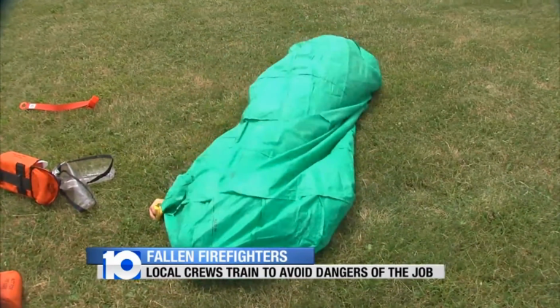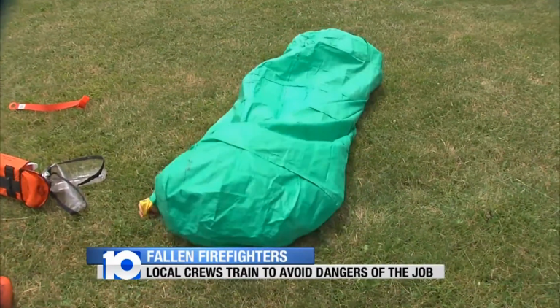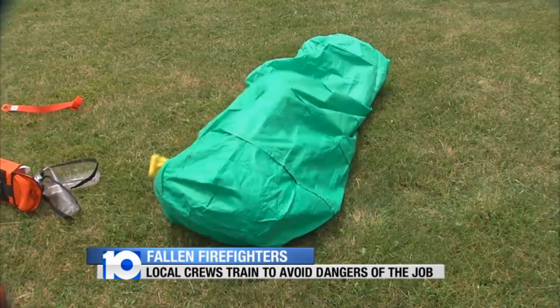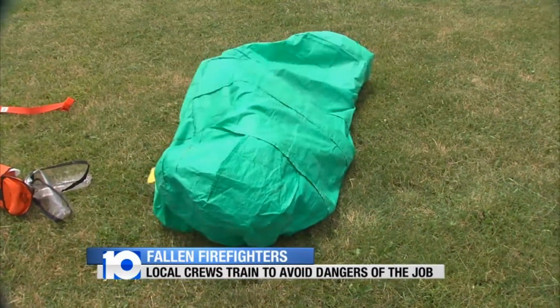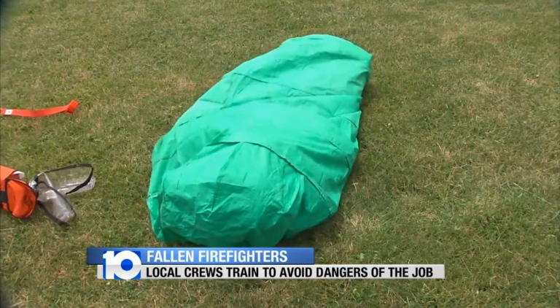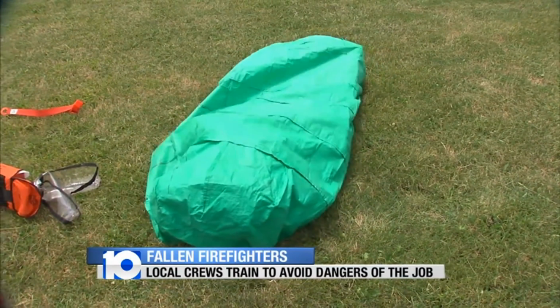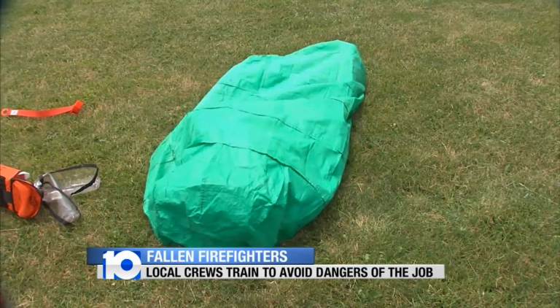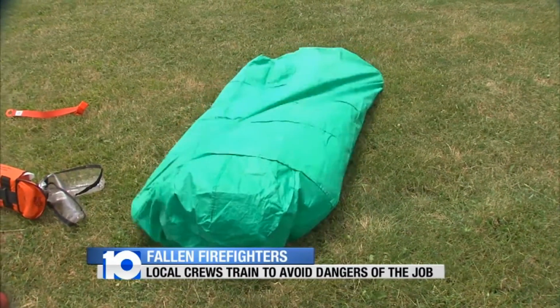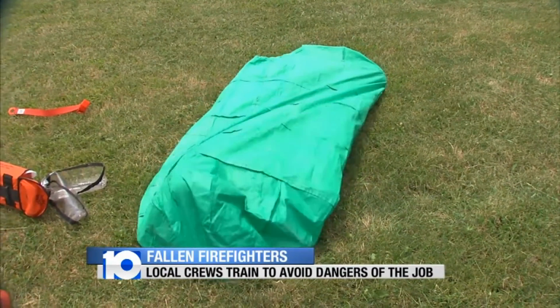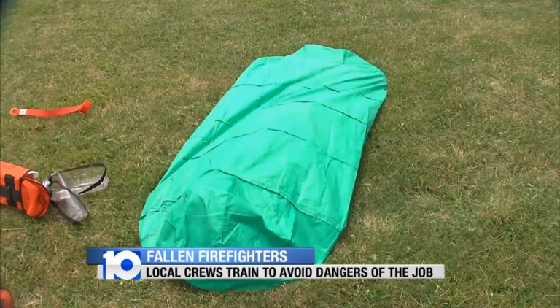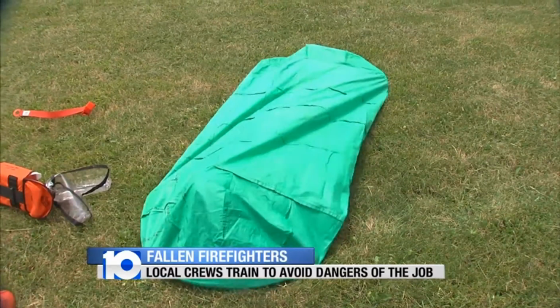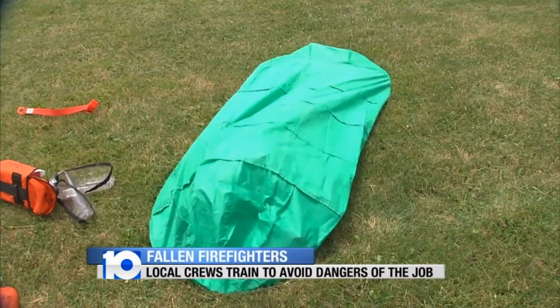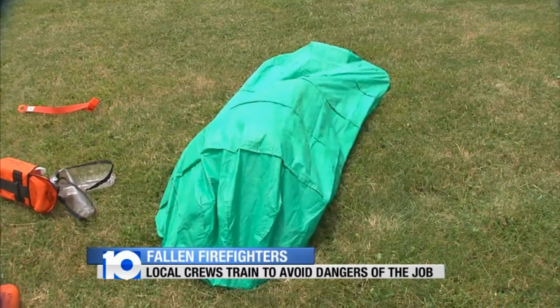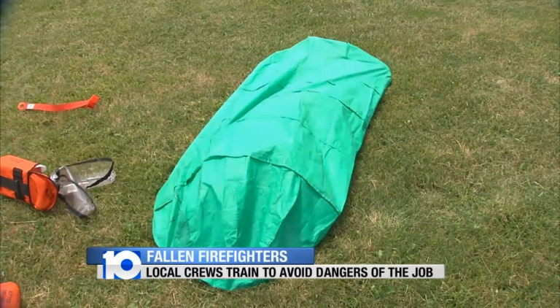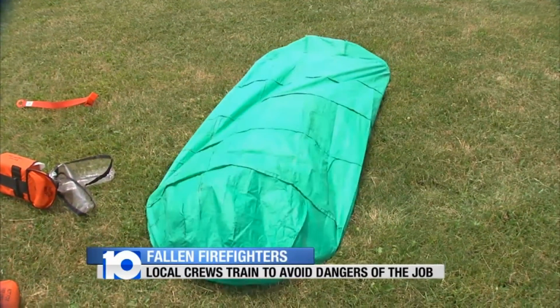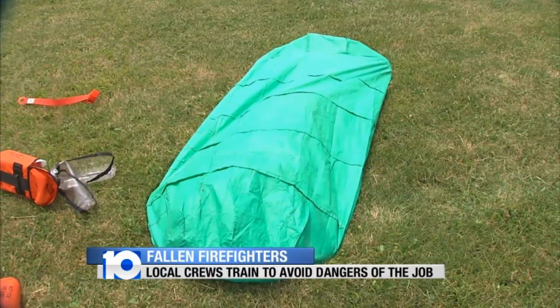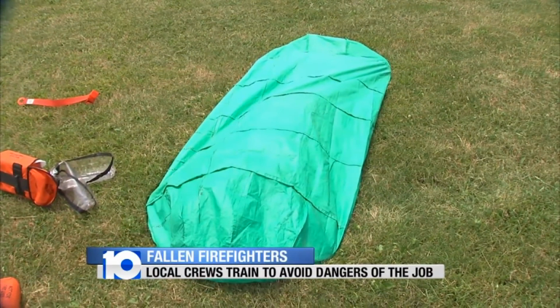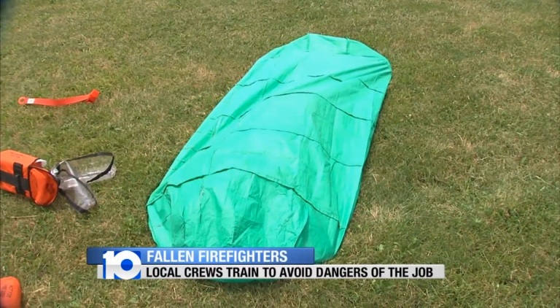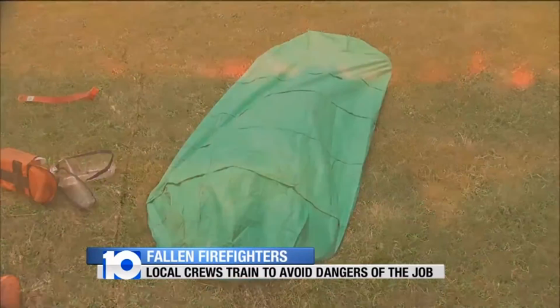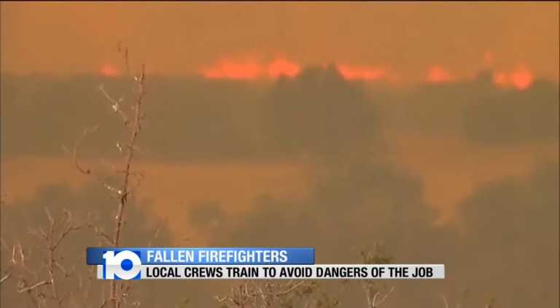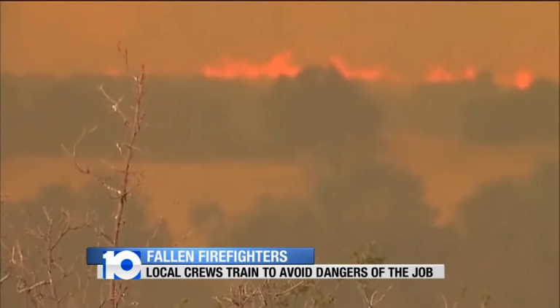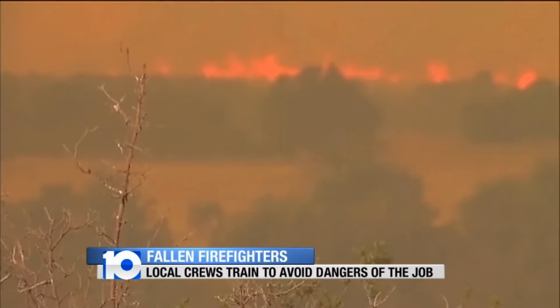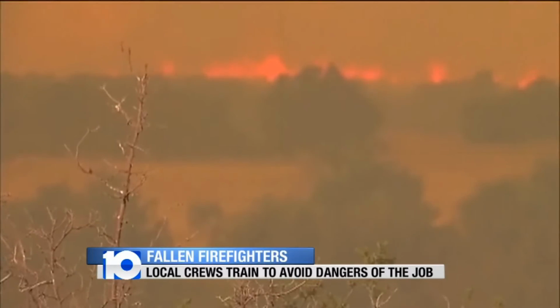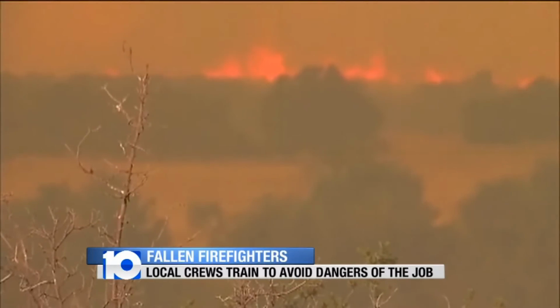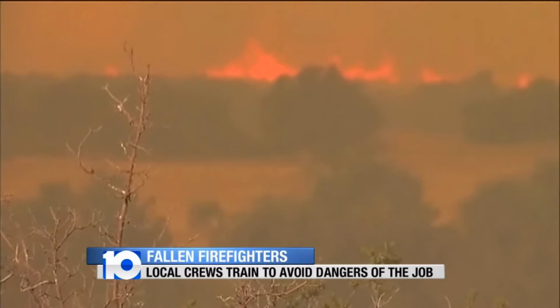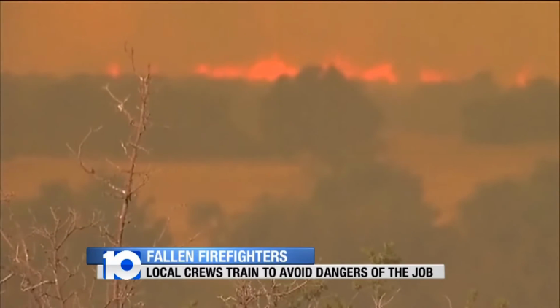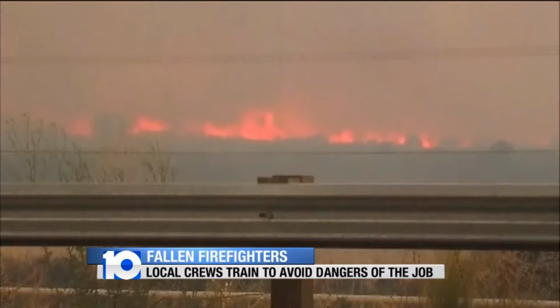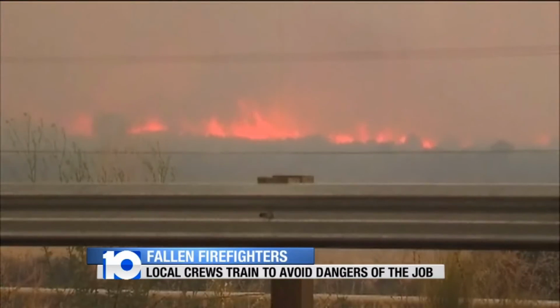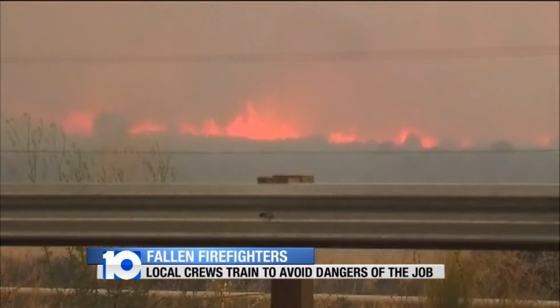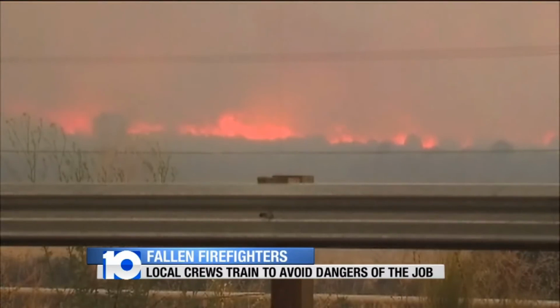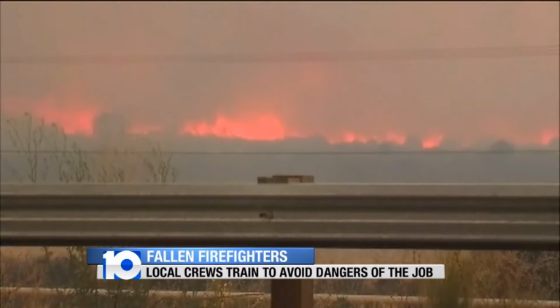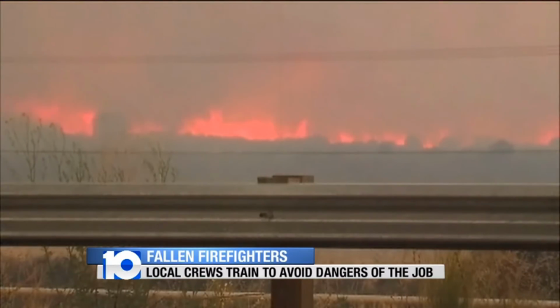Once they're inside, they're trained to lay on their backs and, more importantly, make sure that all the corners are pinned down to keep all the hot gases out. It's the same kind of tent that the hotshot firefighters in Arizona deployed before they perished.